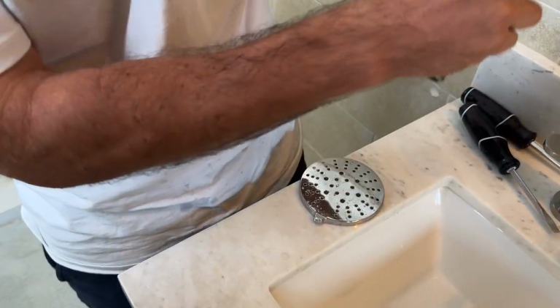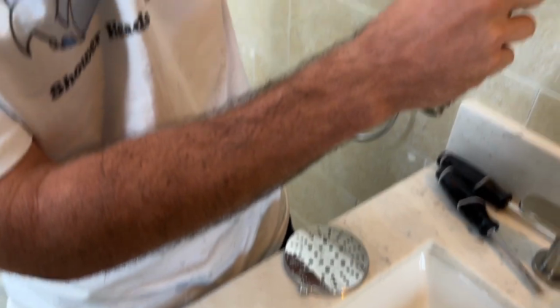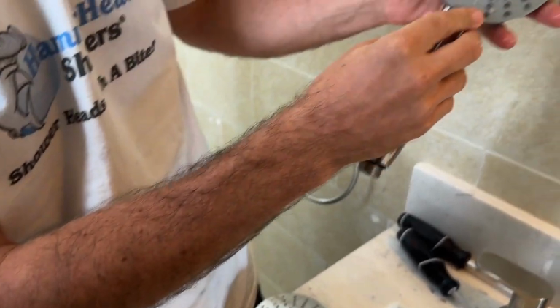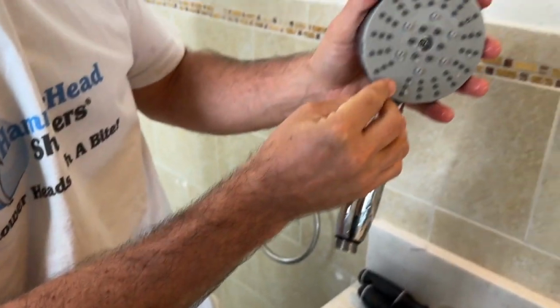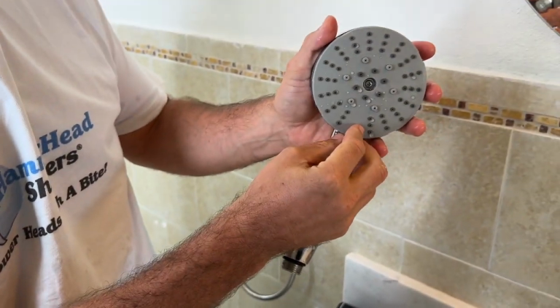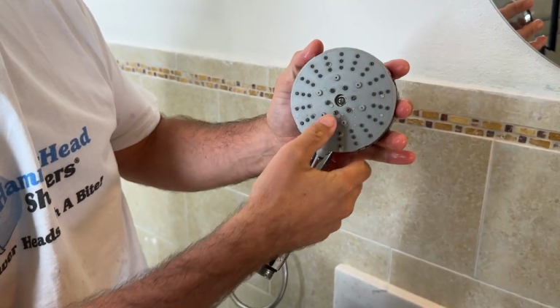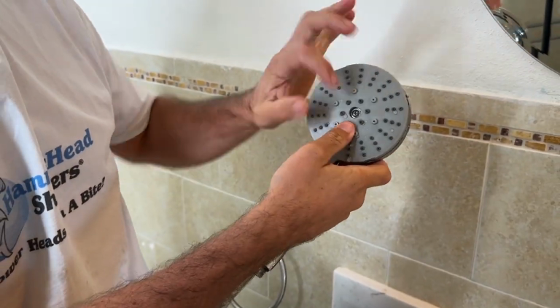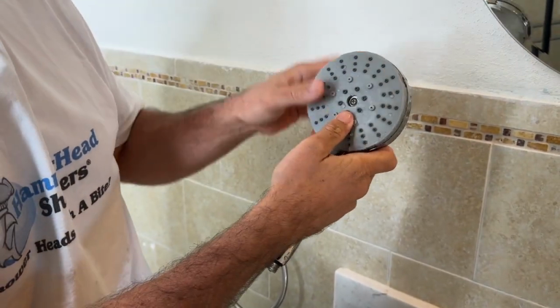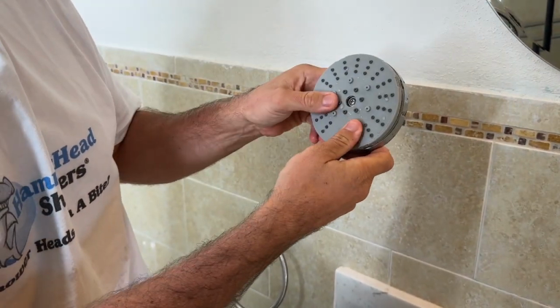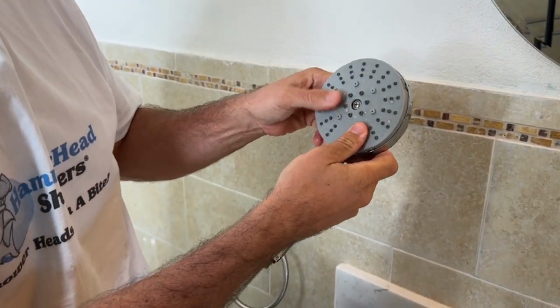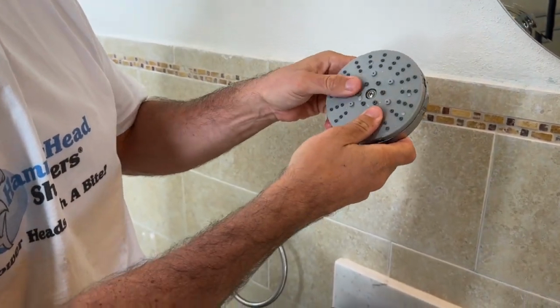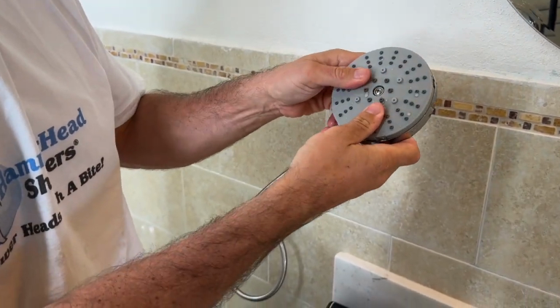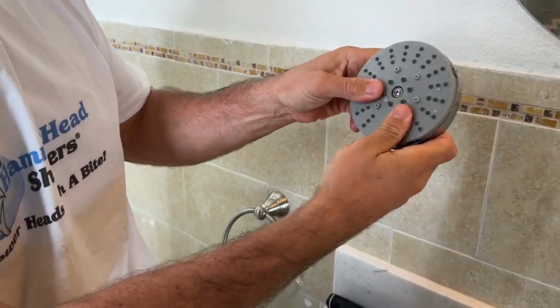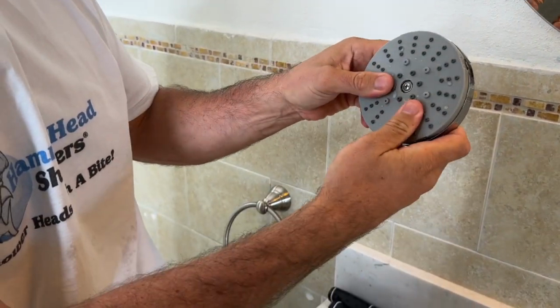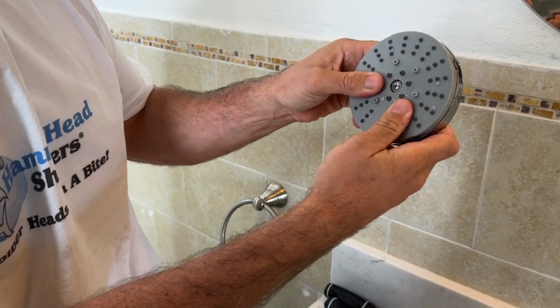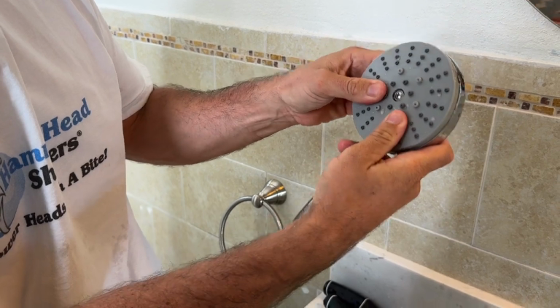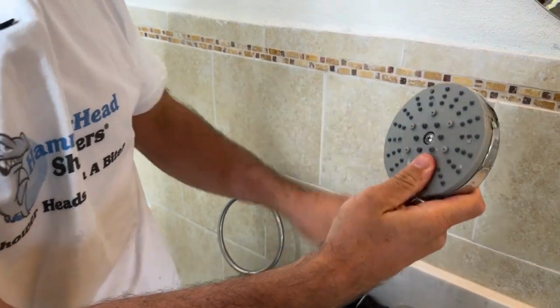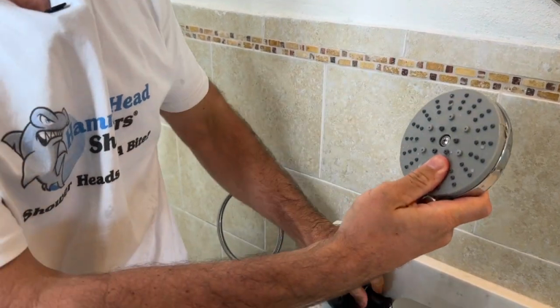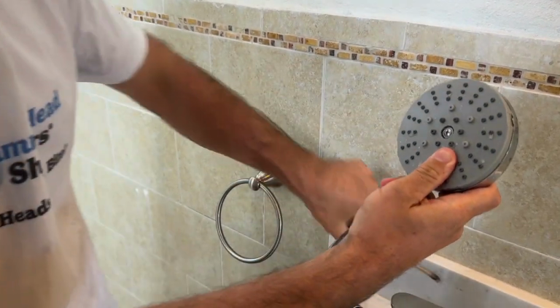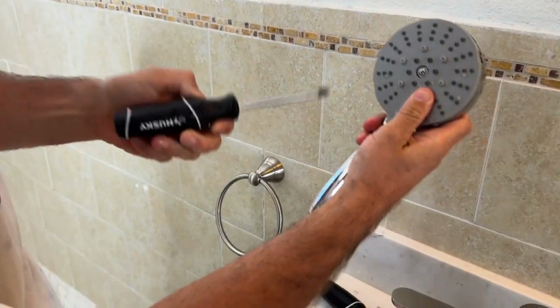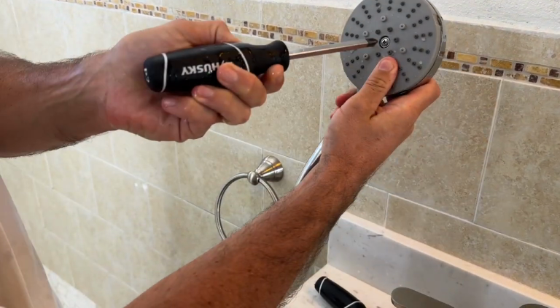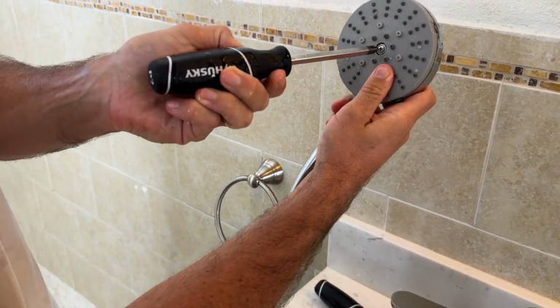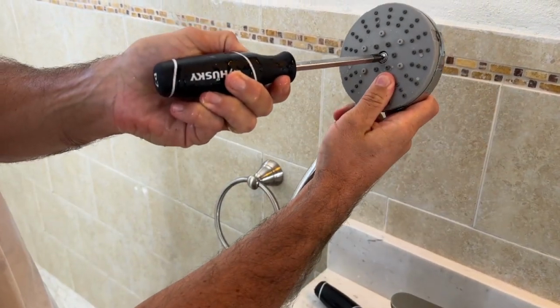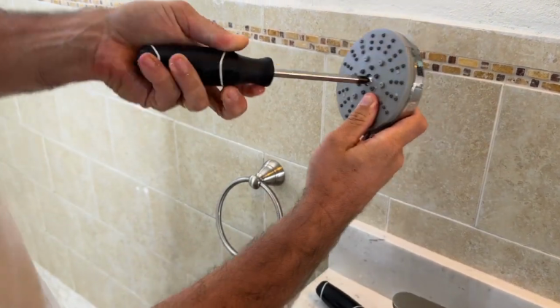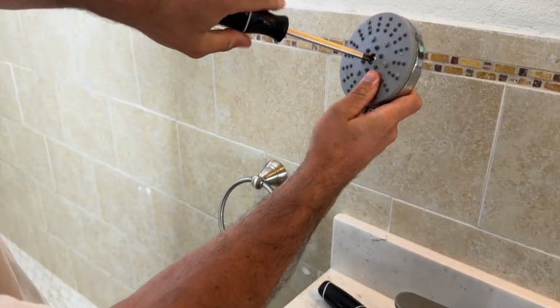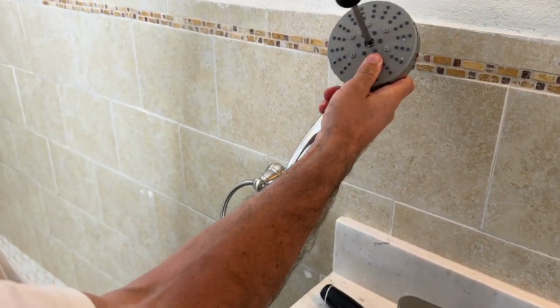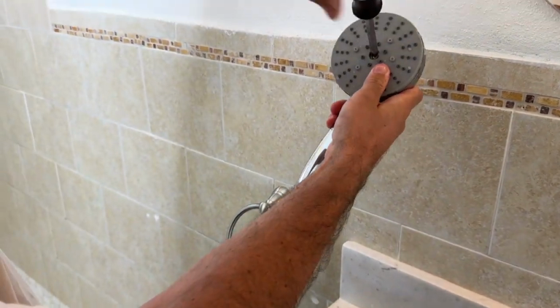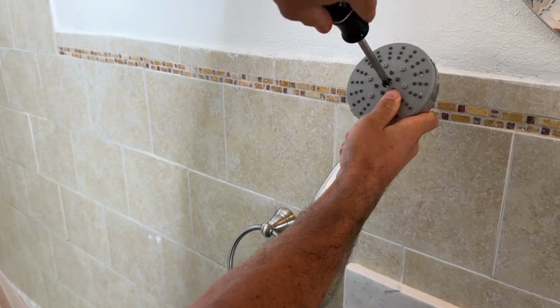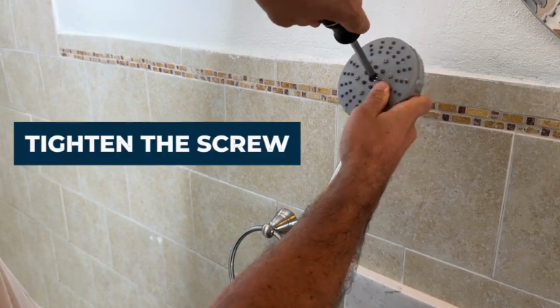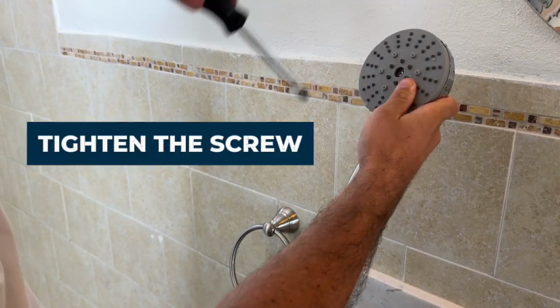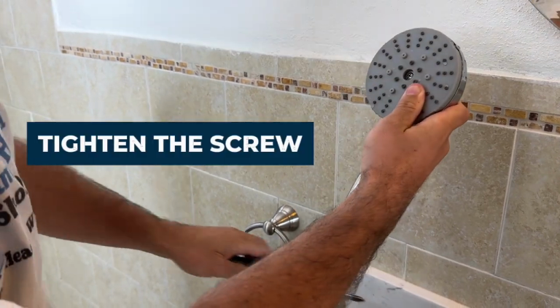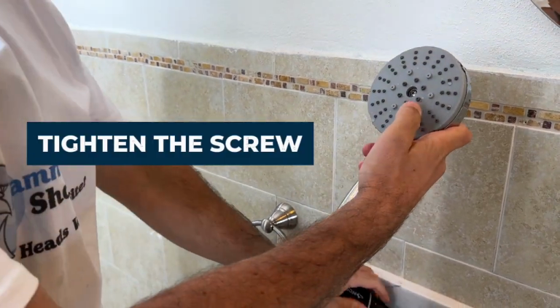This is the screw I'm talking about. You just want to make sure this is pushed down nice and tight, and then tighten that all the way down.